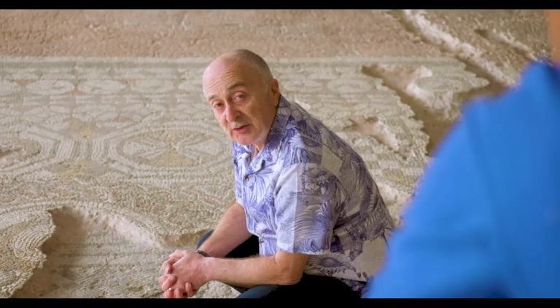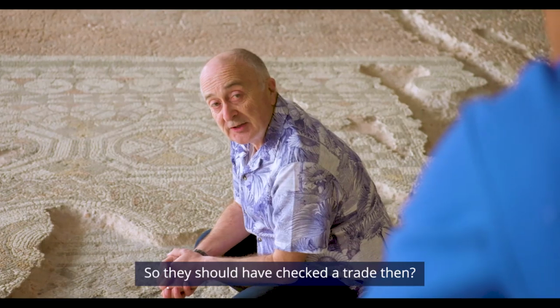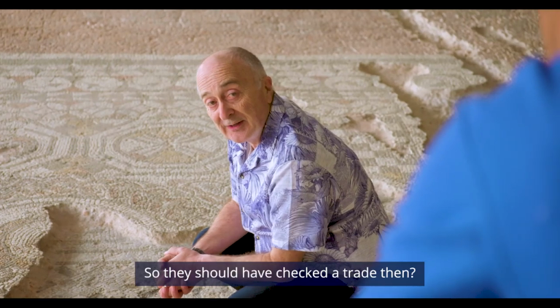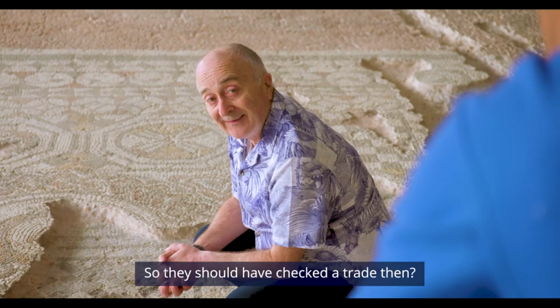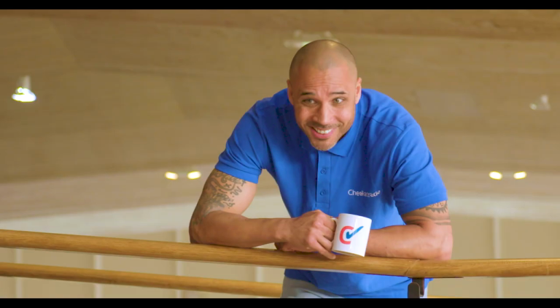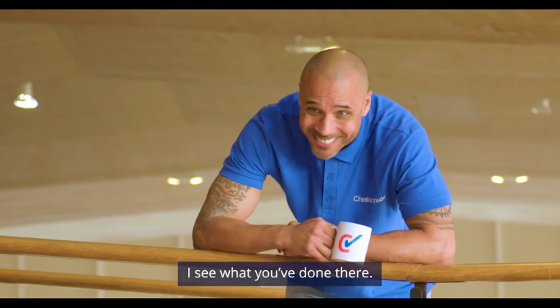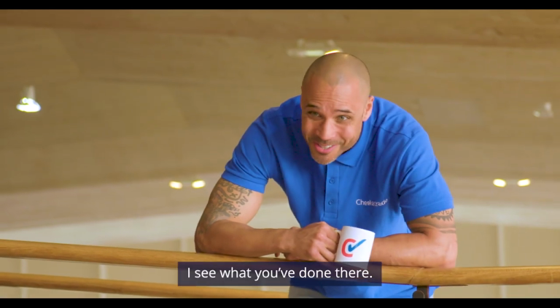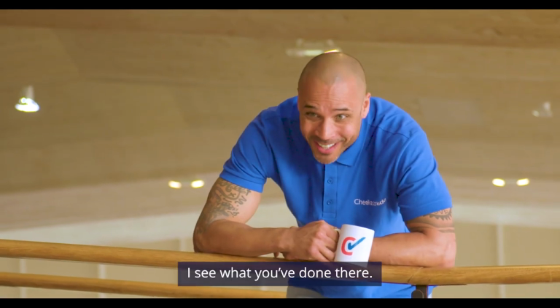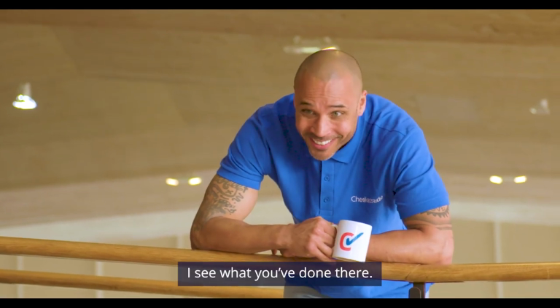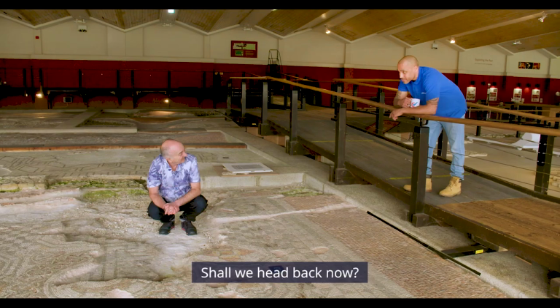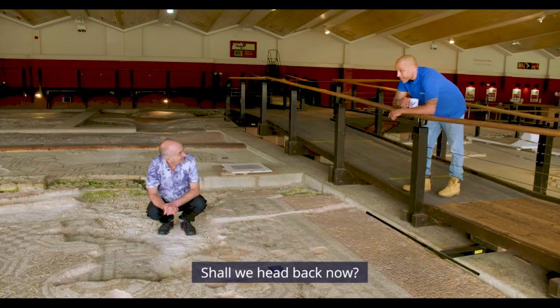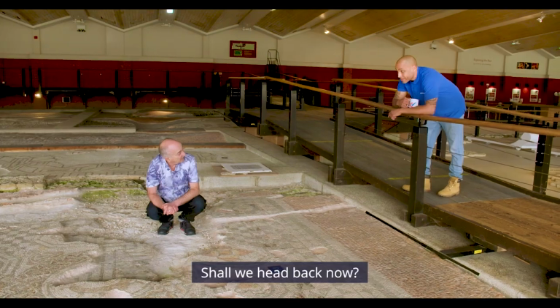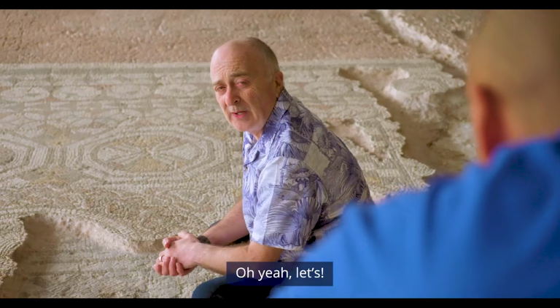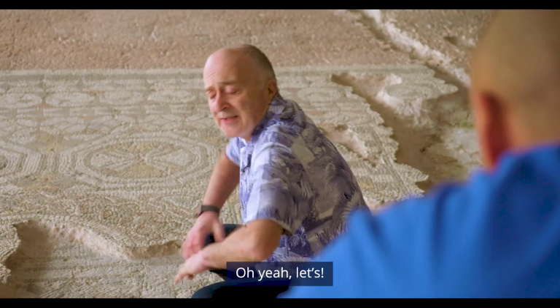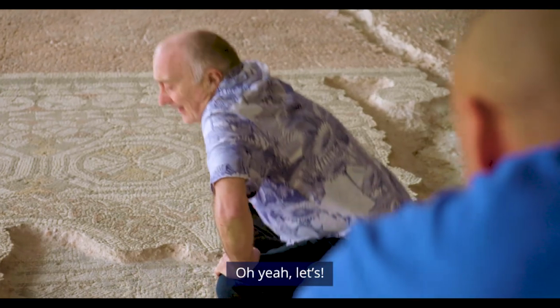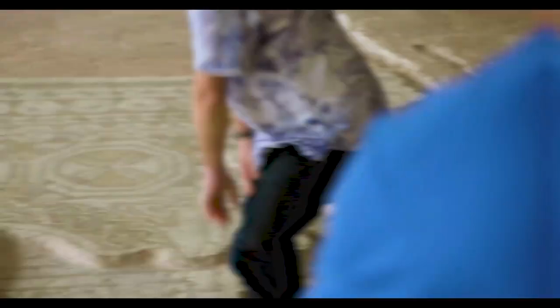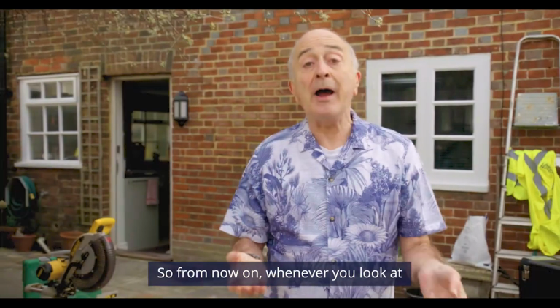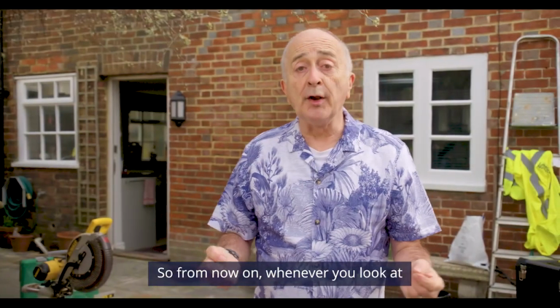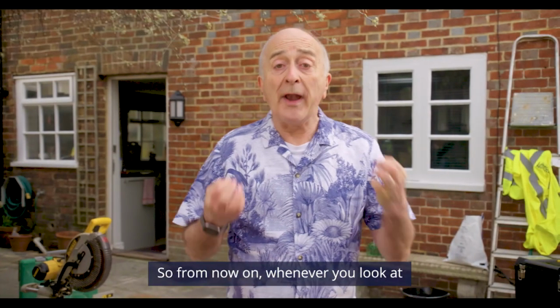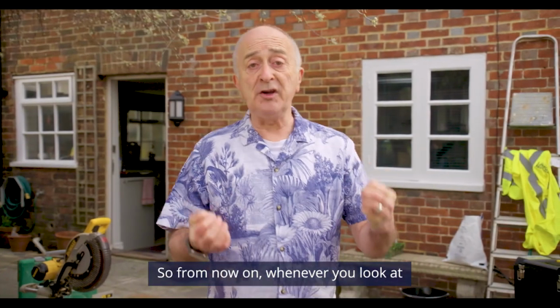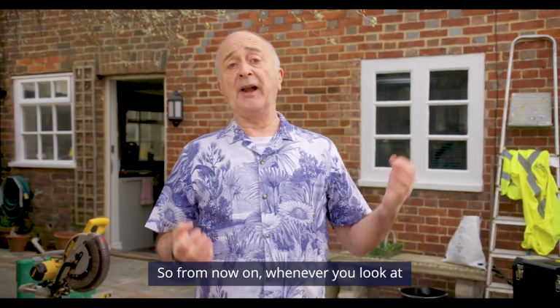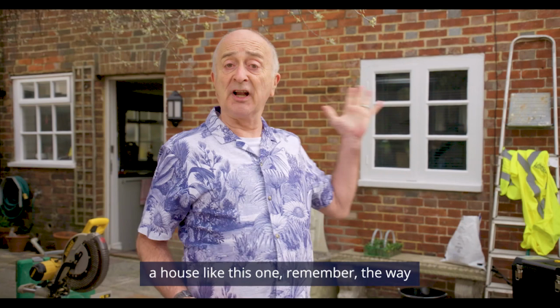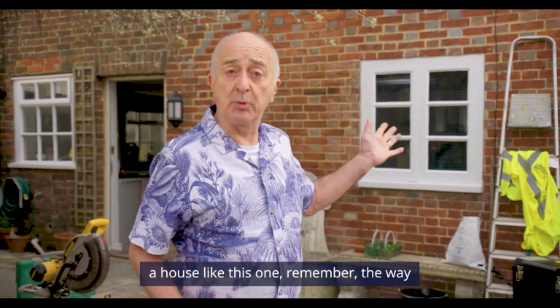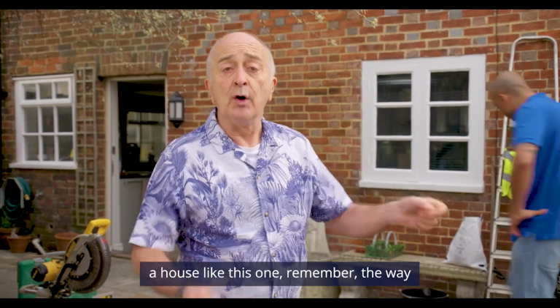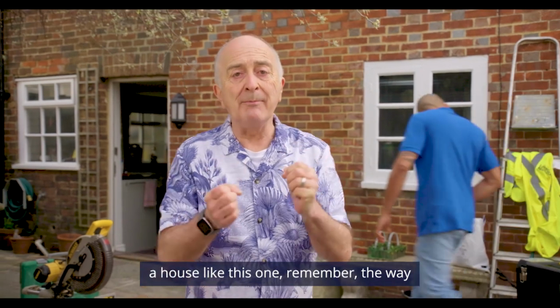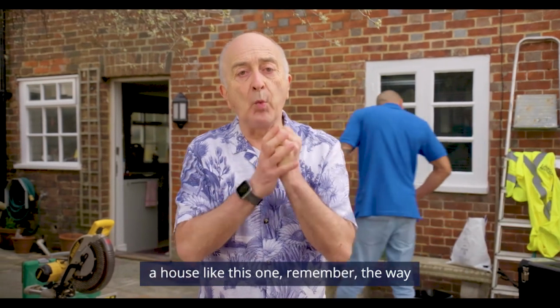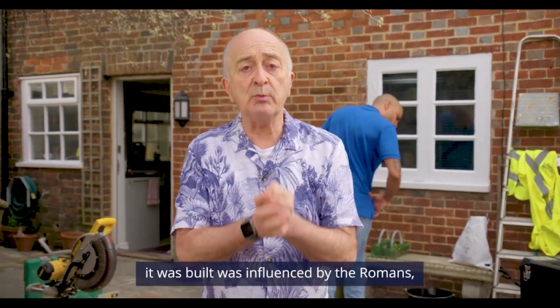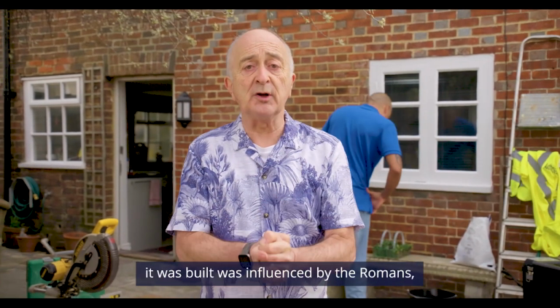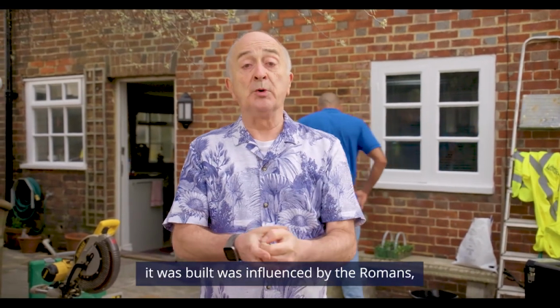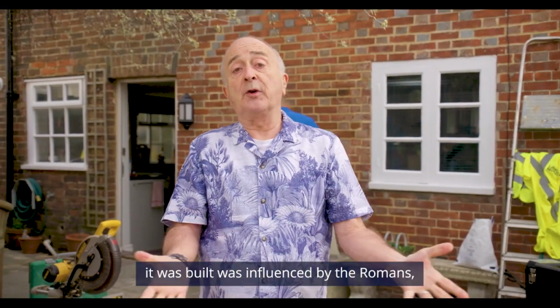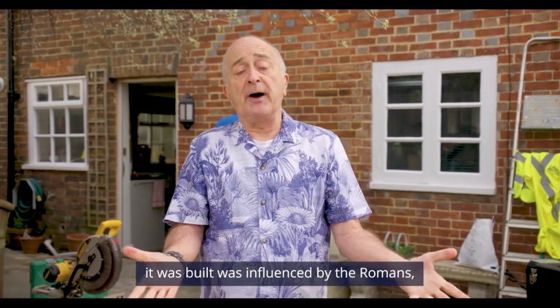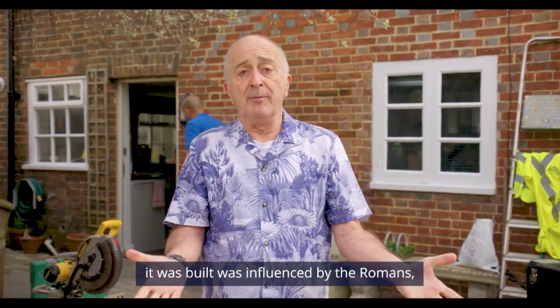So they should have checked a trade then. I see what you've done there. Shall we head back now? Oh yeah, let's. So from now on, whenever you look at a house like this one,